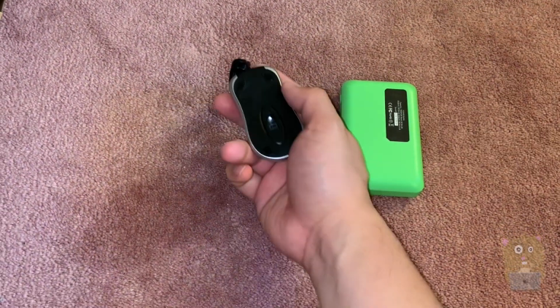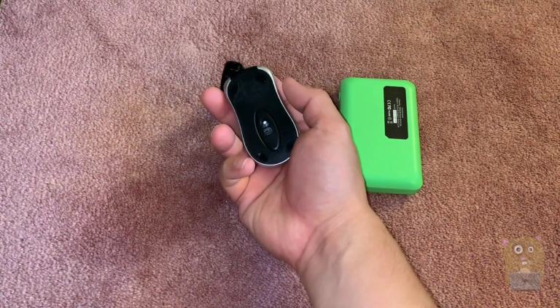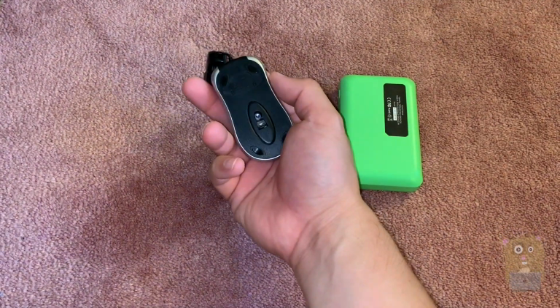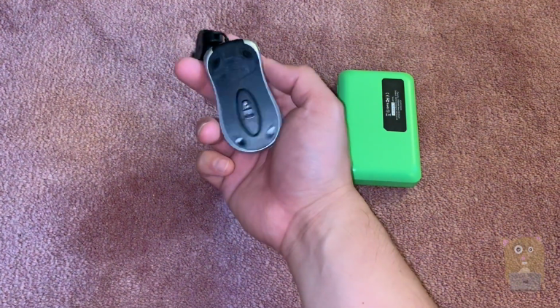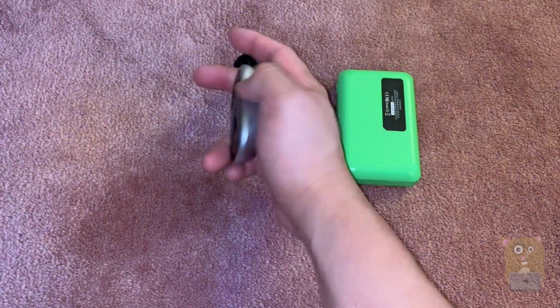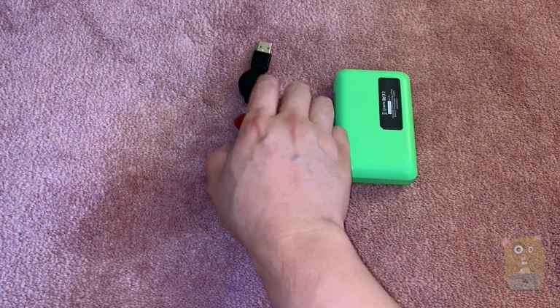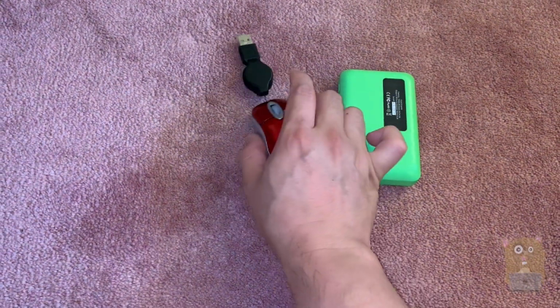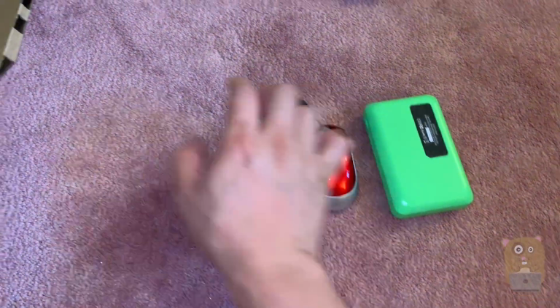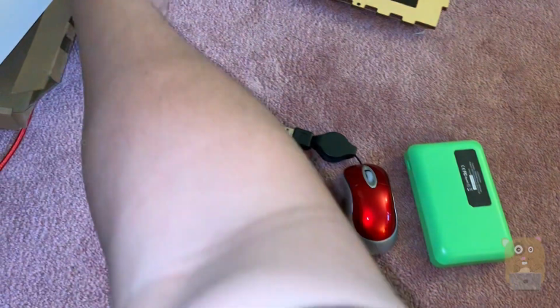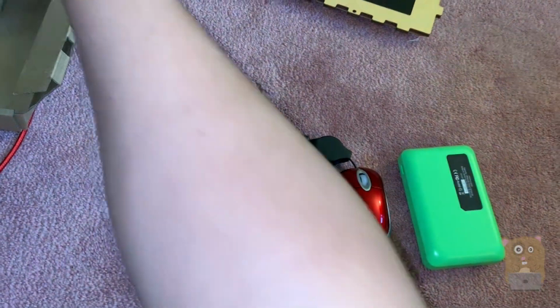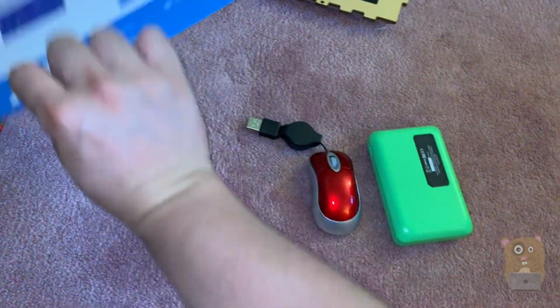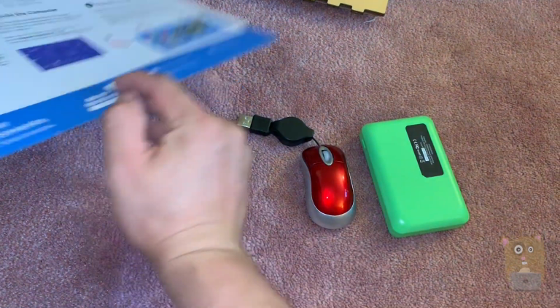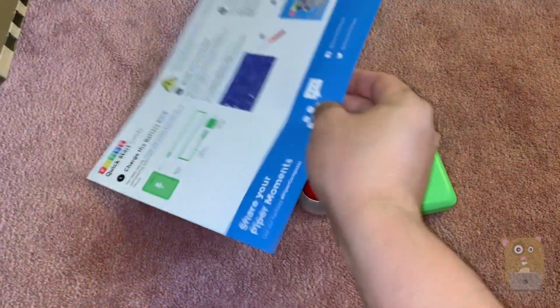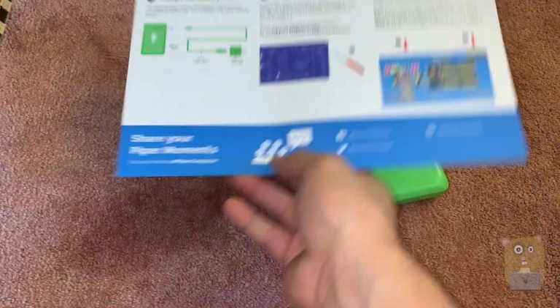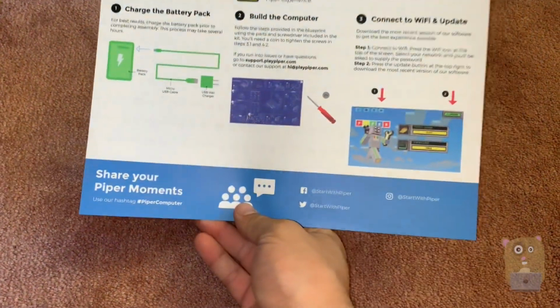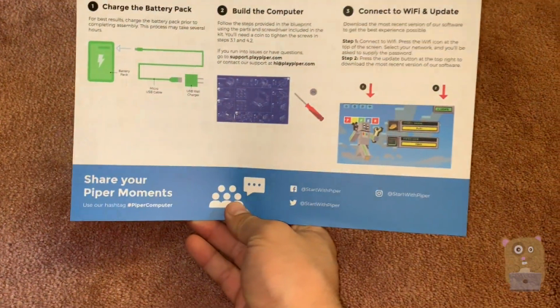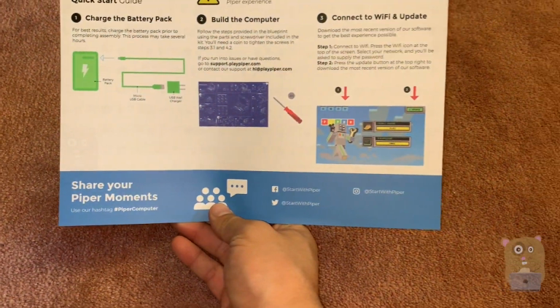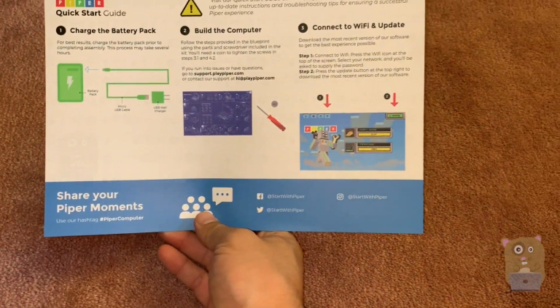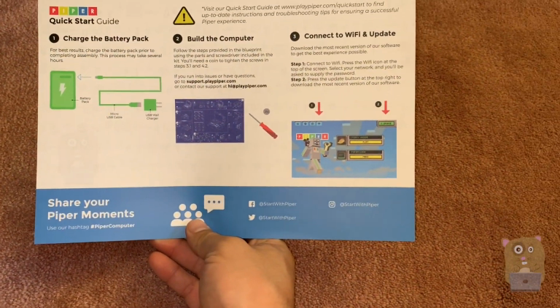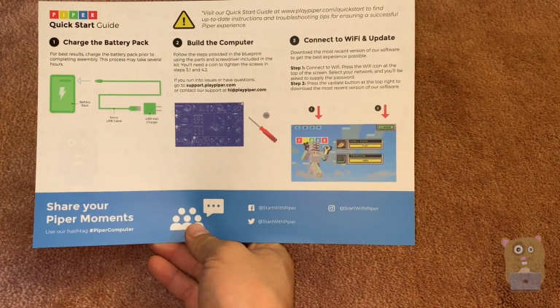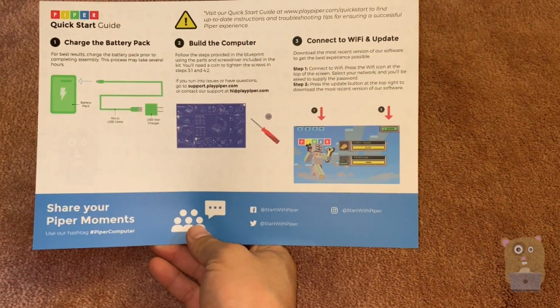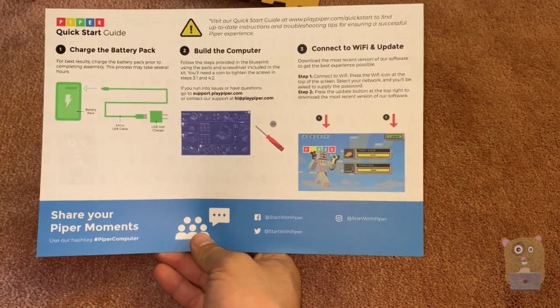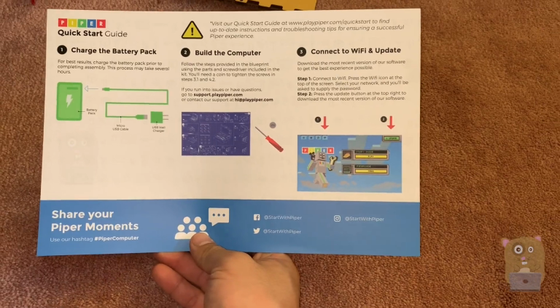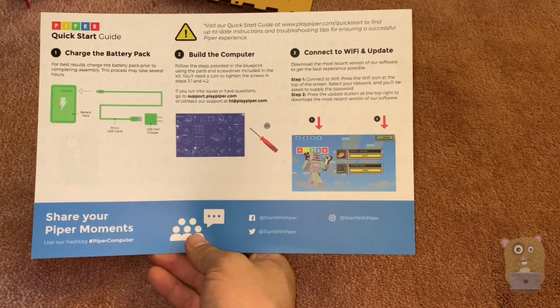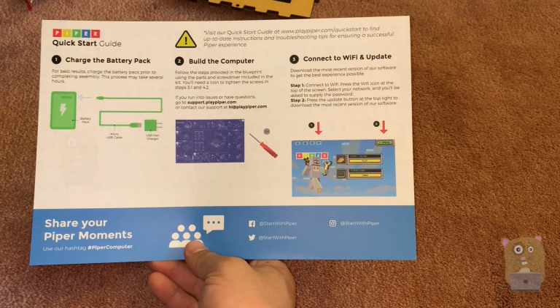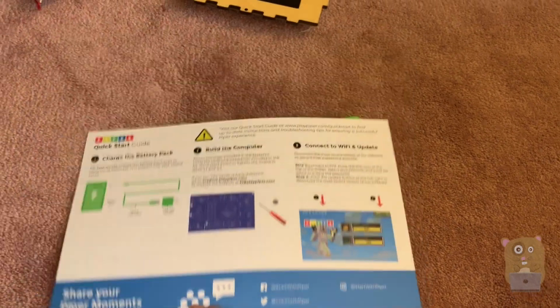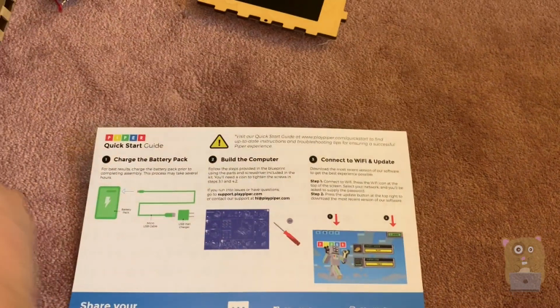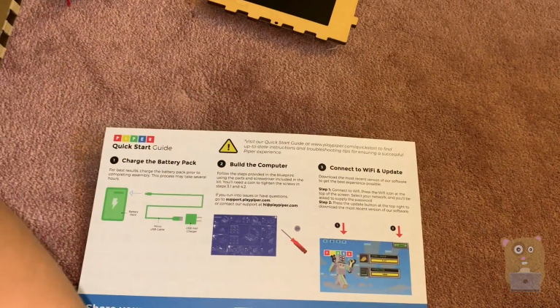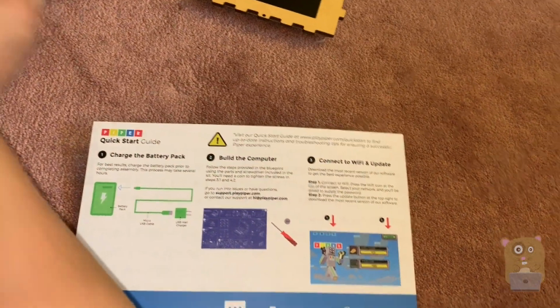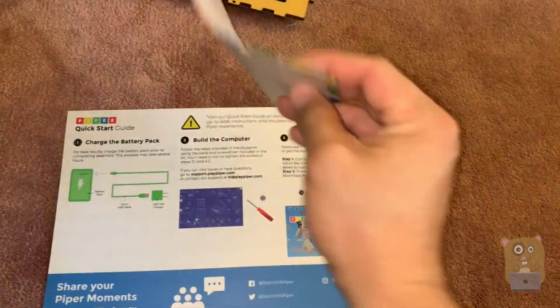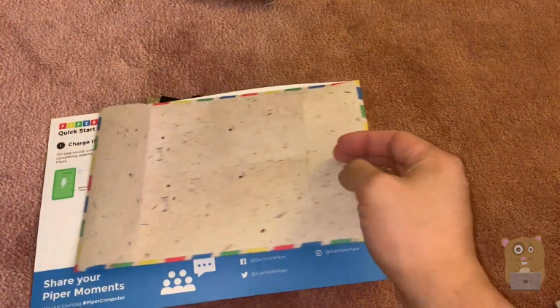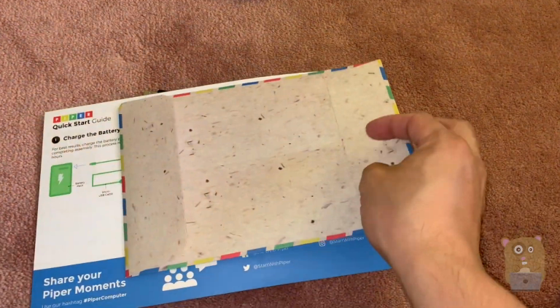It came with a mini optical mouse. There's also a quick start guide here, and something marked 'Top Secret.'